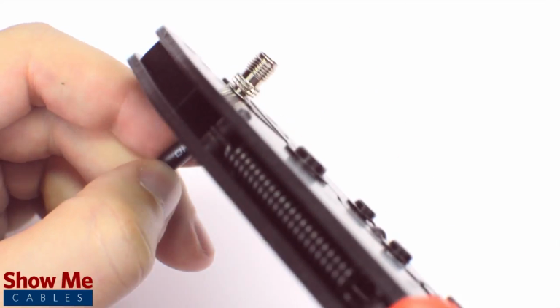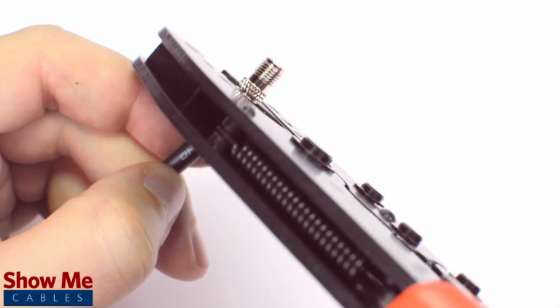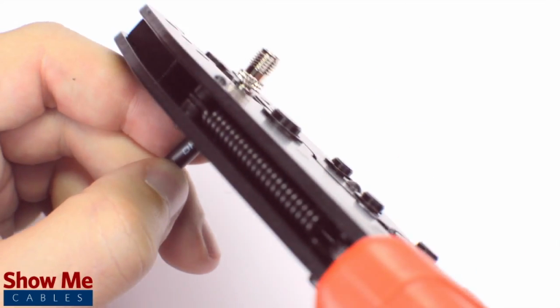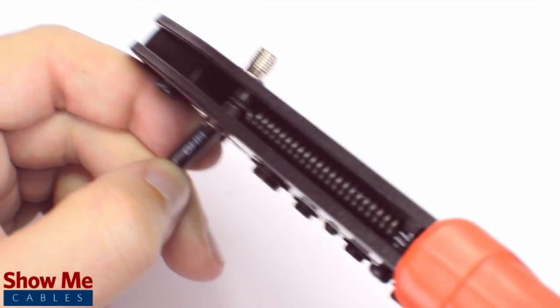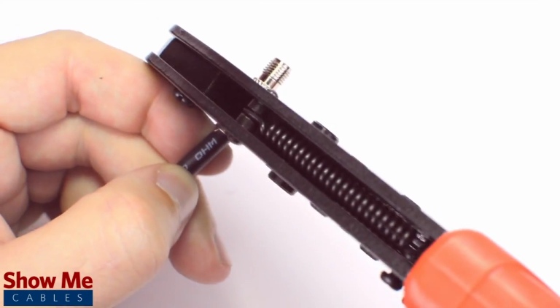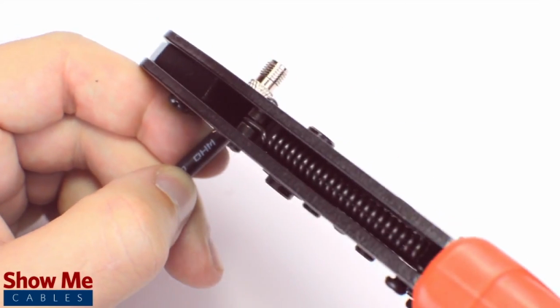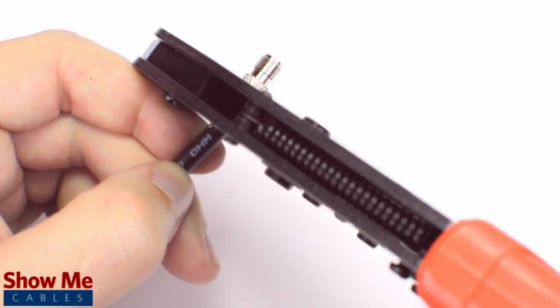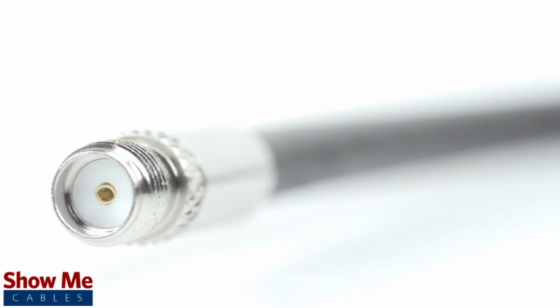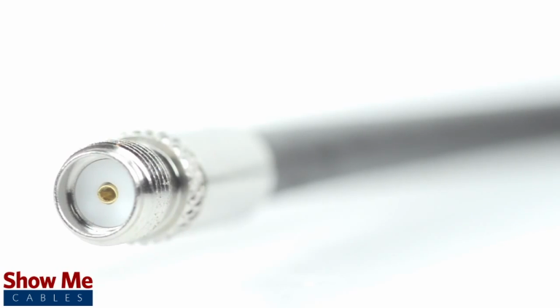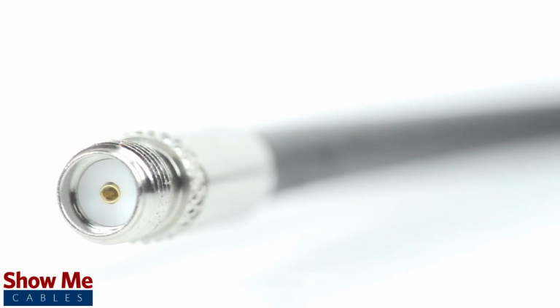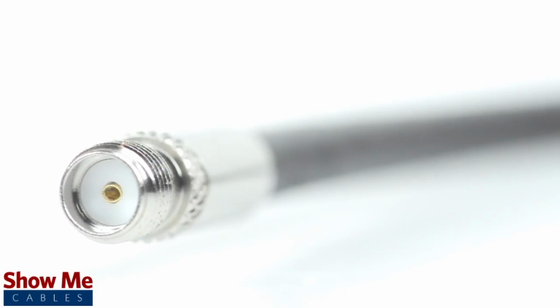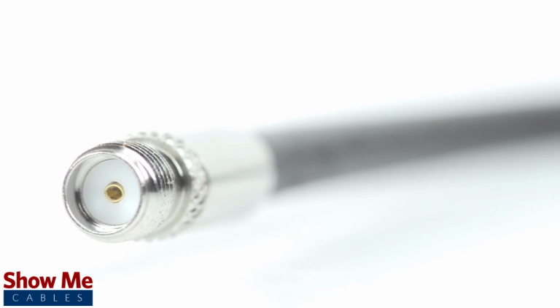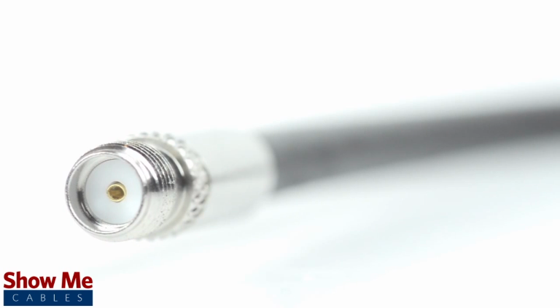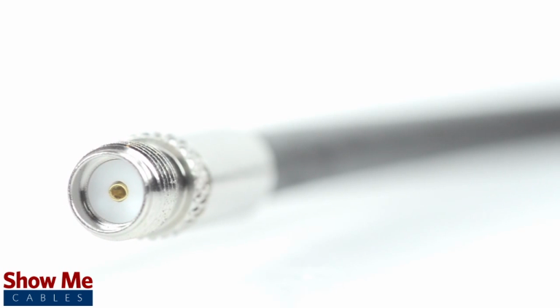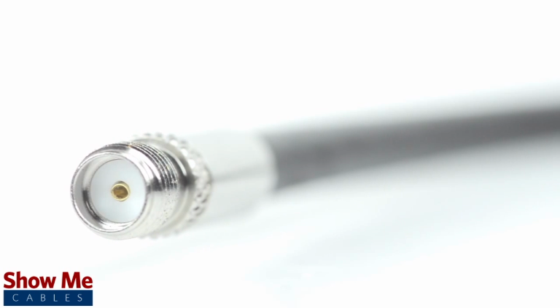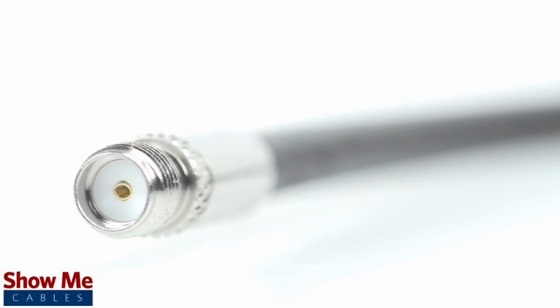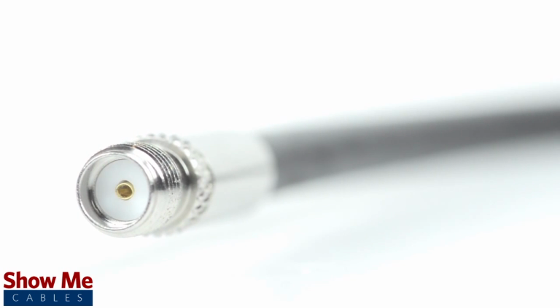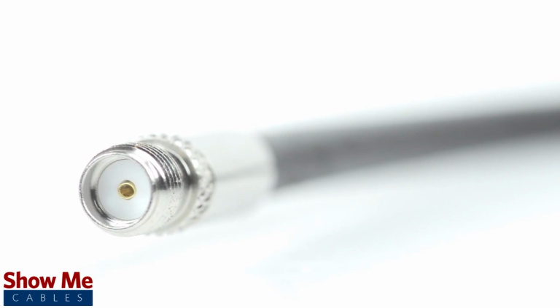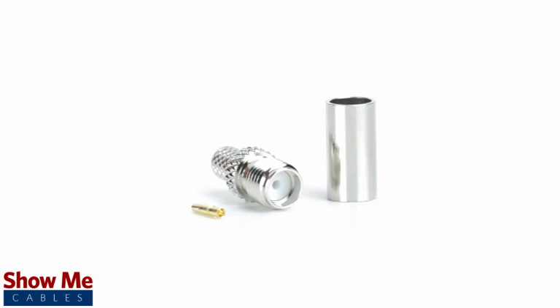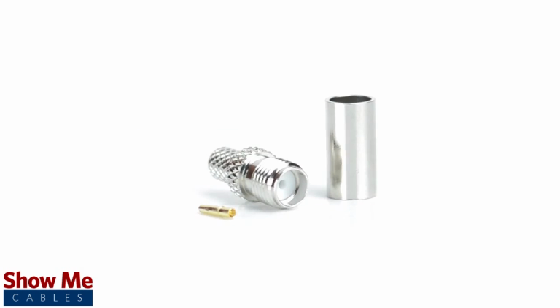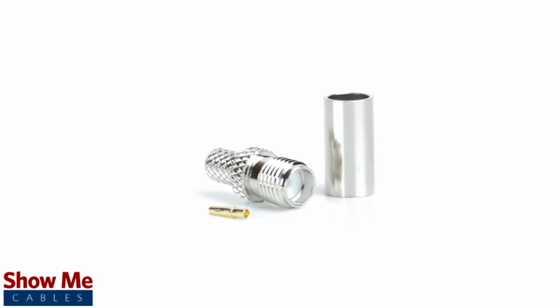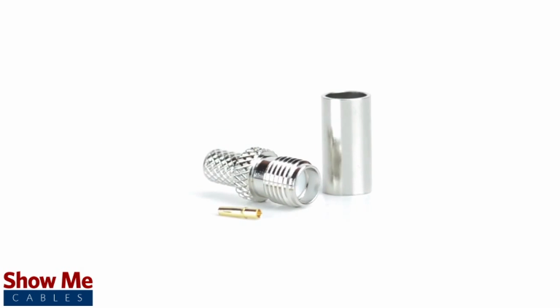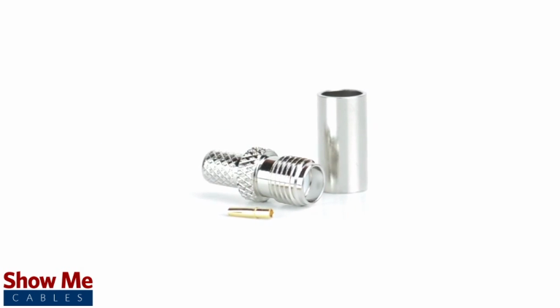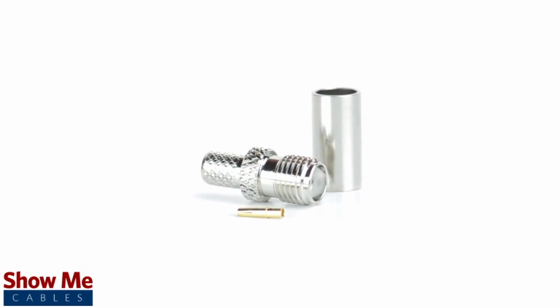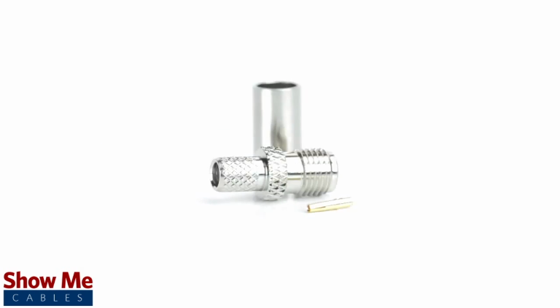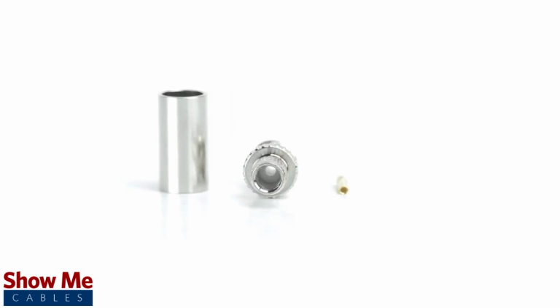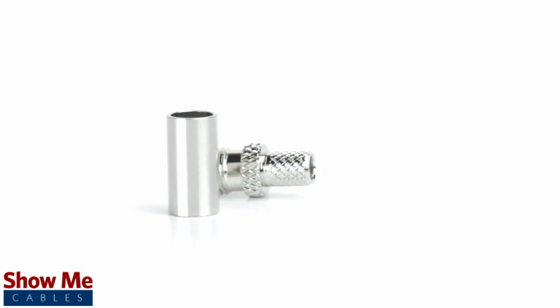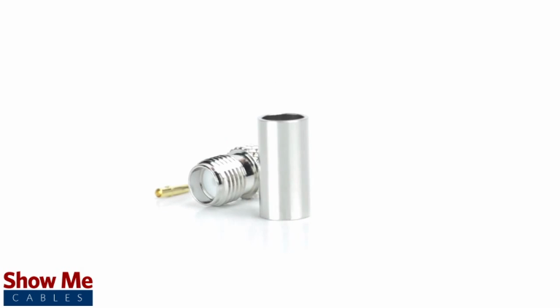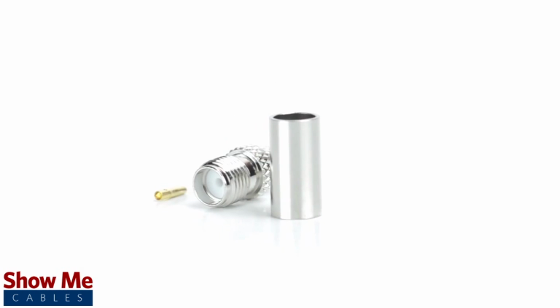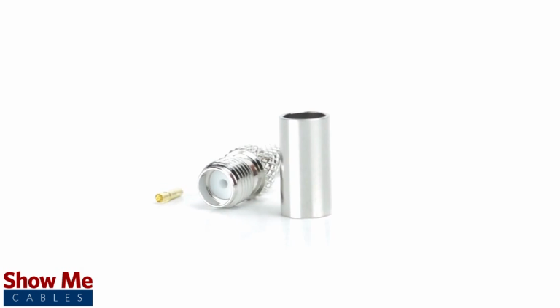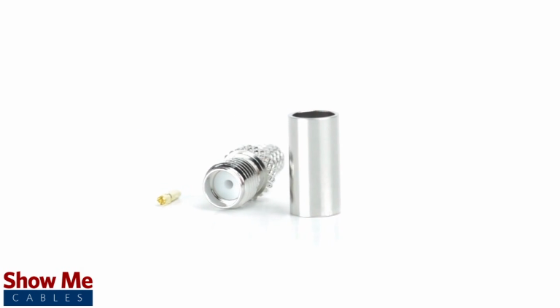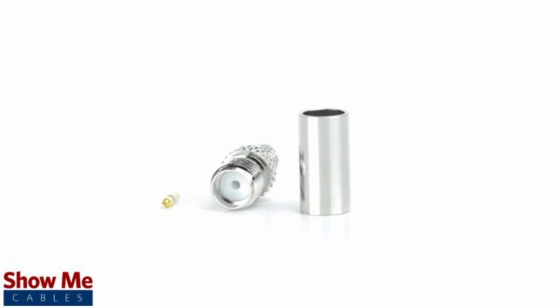Congratulations, you have successfully installed the SMA female crimp connector. For all of your cable and connector needs, choose ShowMeCables.